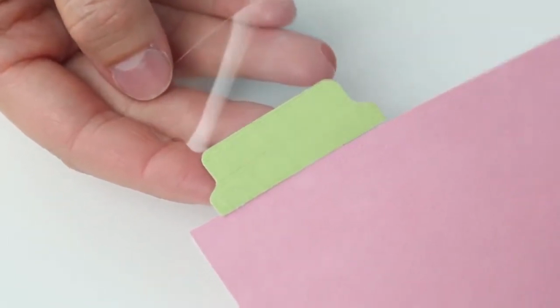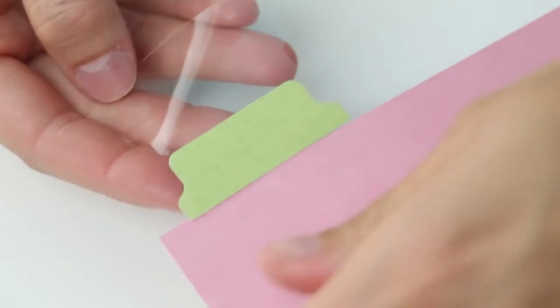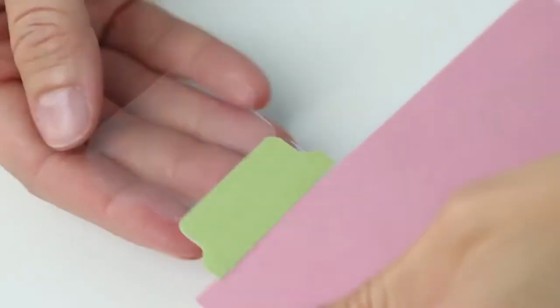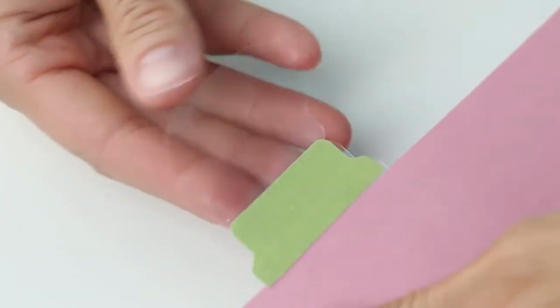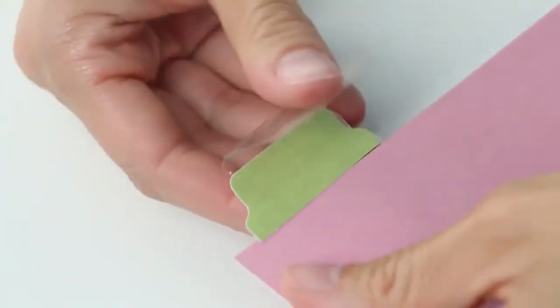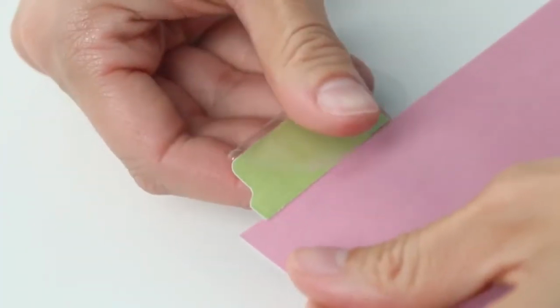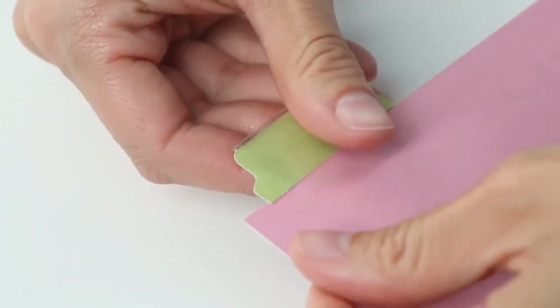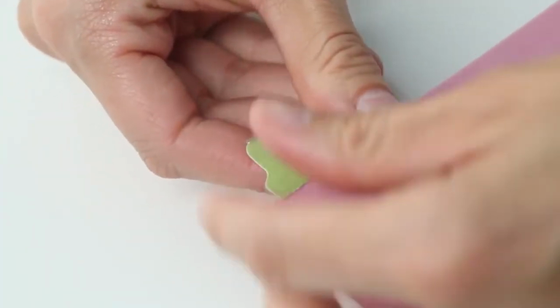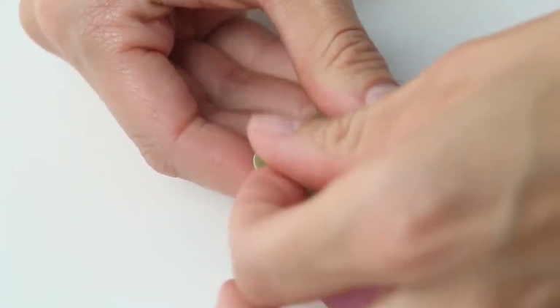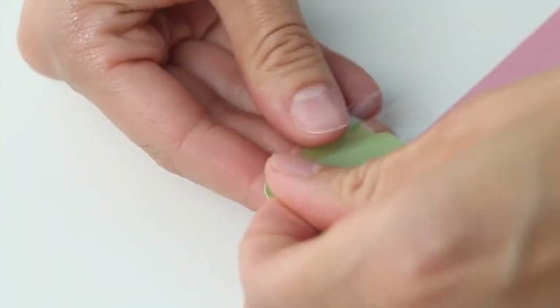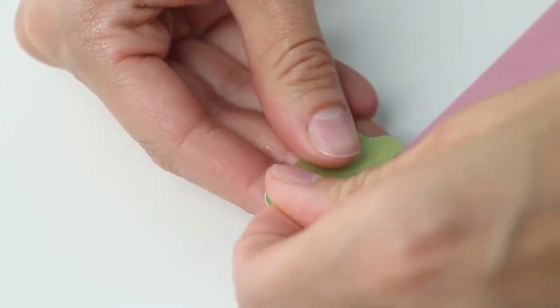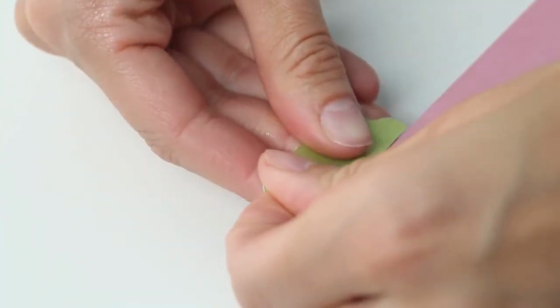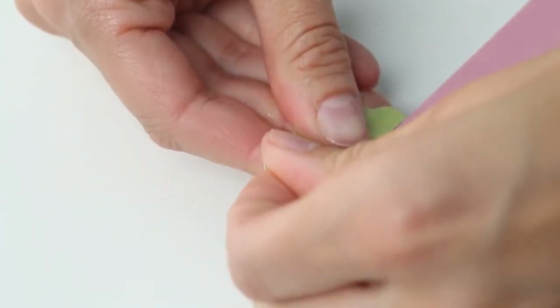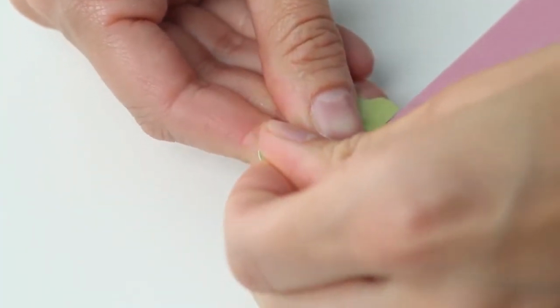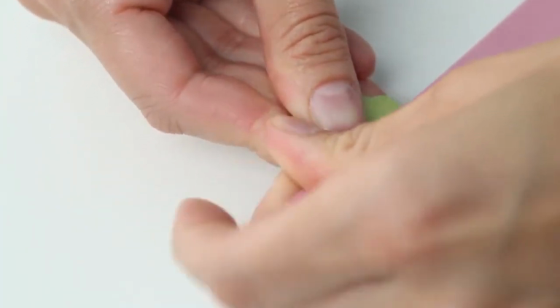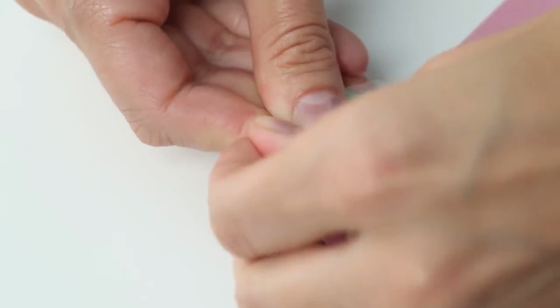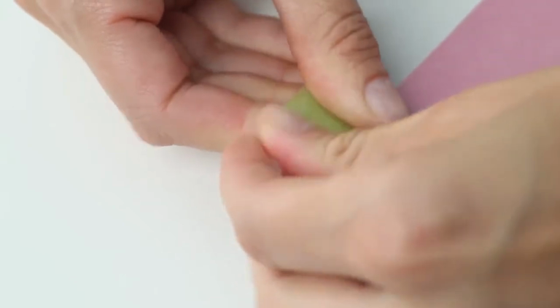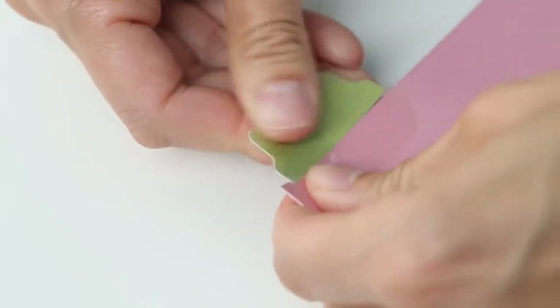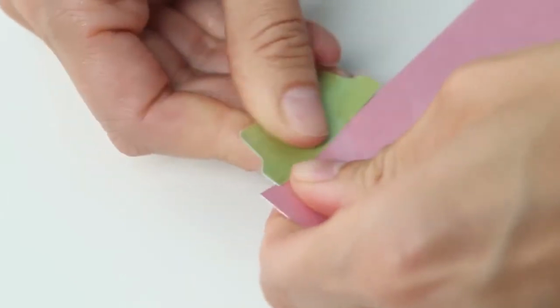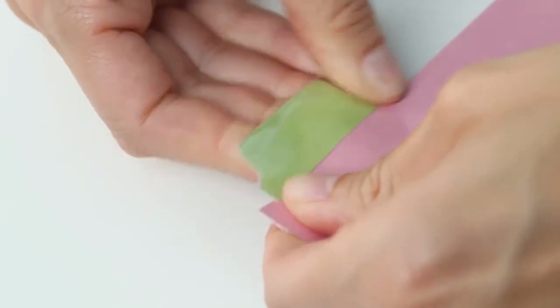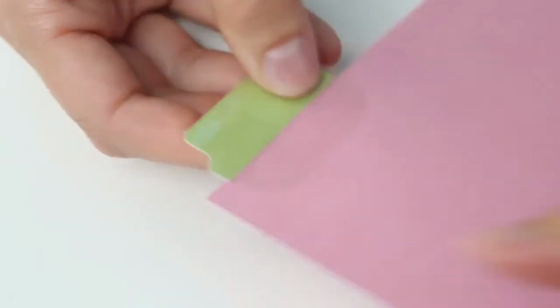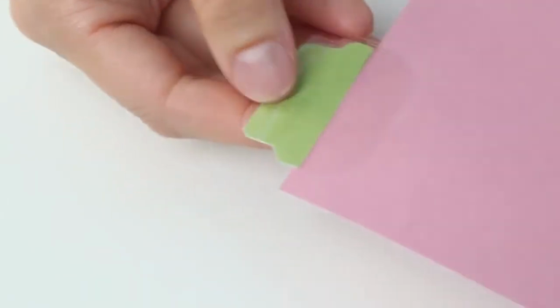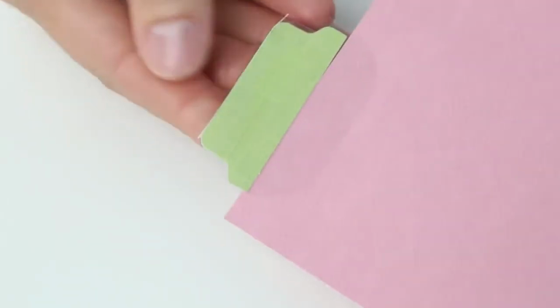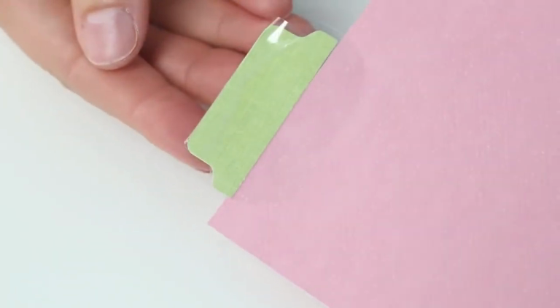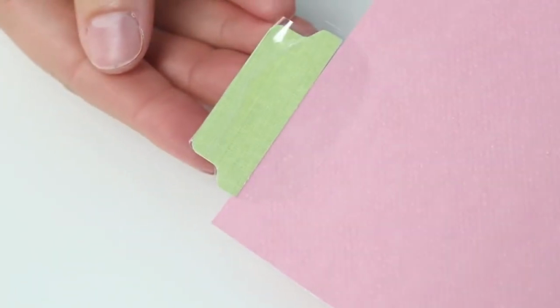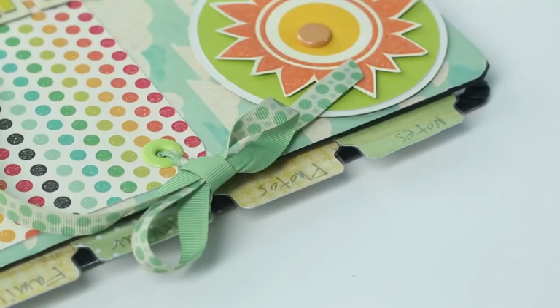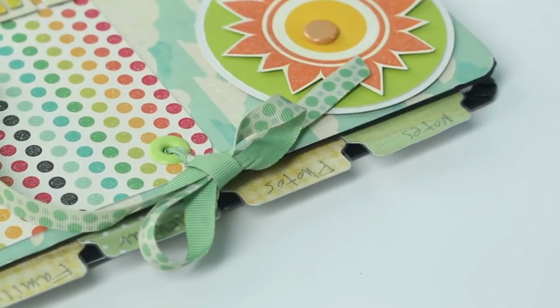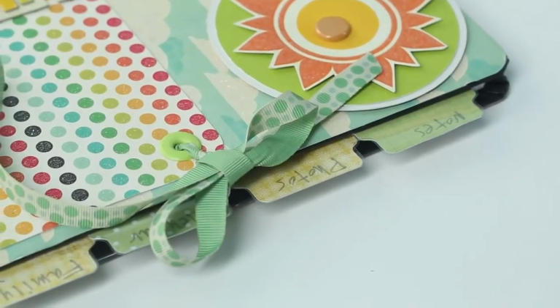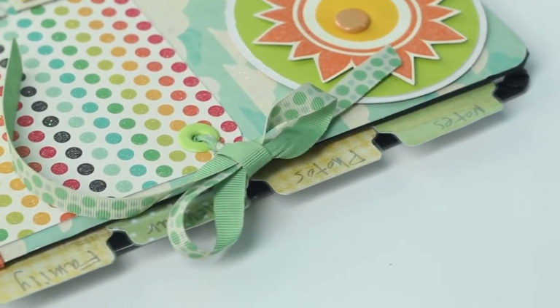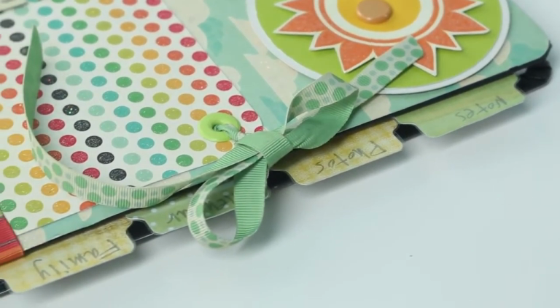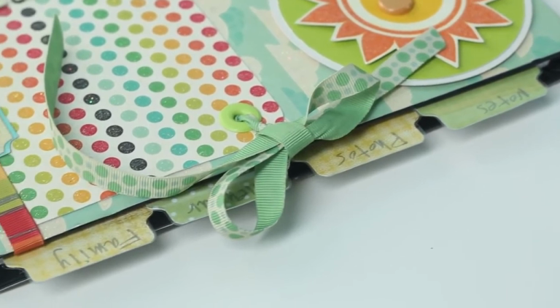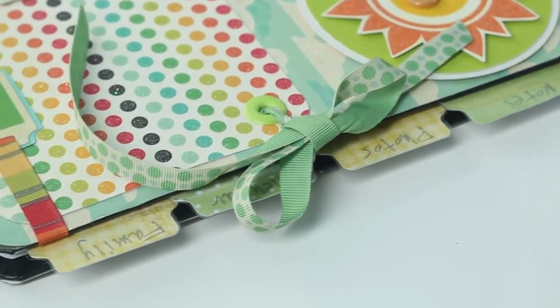Finally, fold the adhesive tab to secure it in place. In no time at all you'll have custom tabs using any colored or patterned paper. It's that easy!